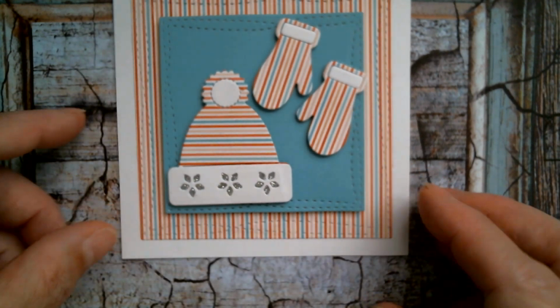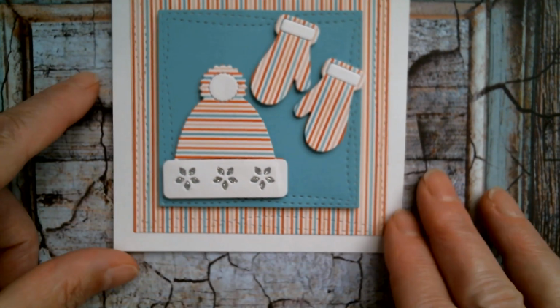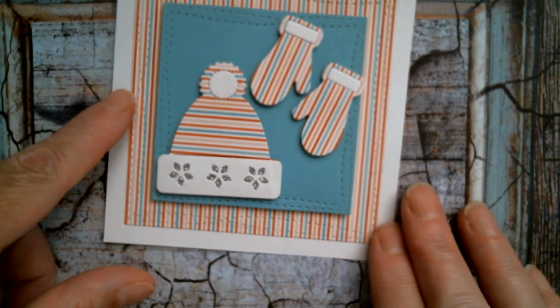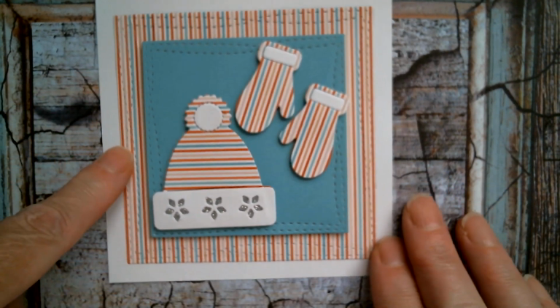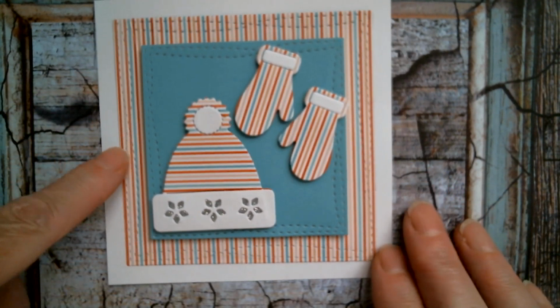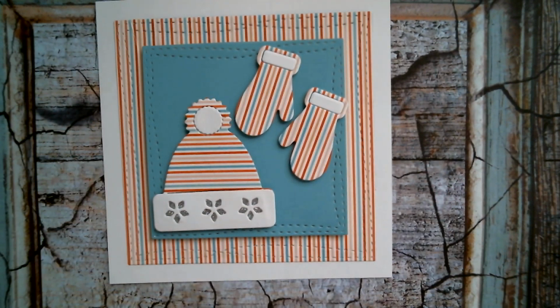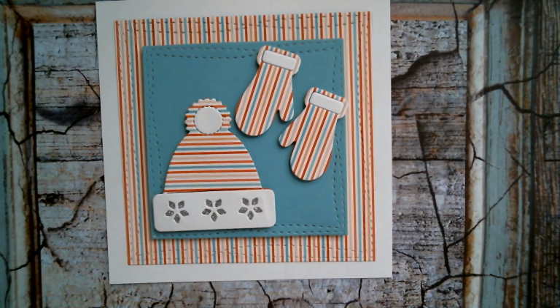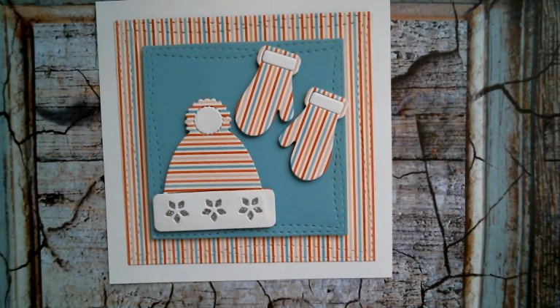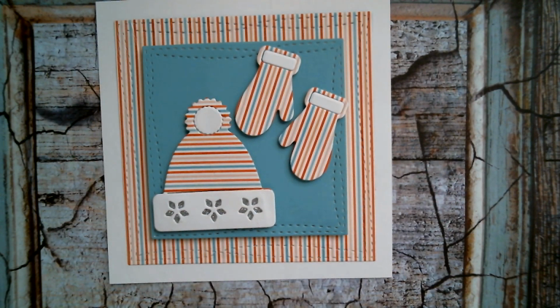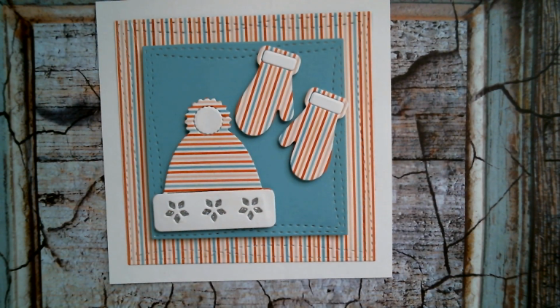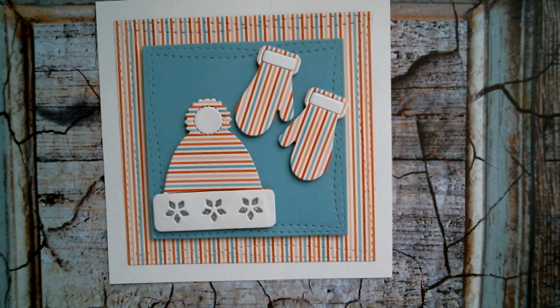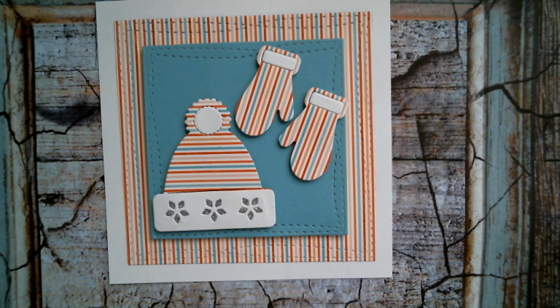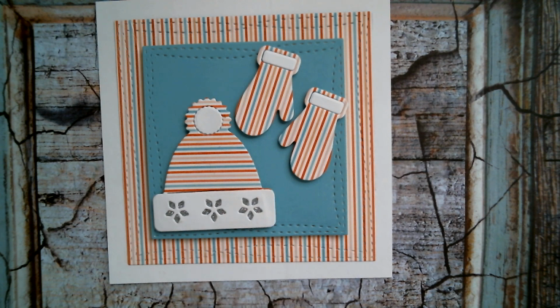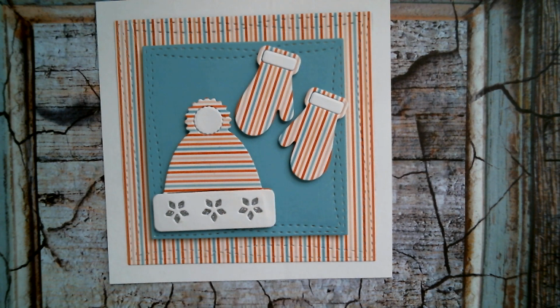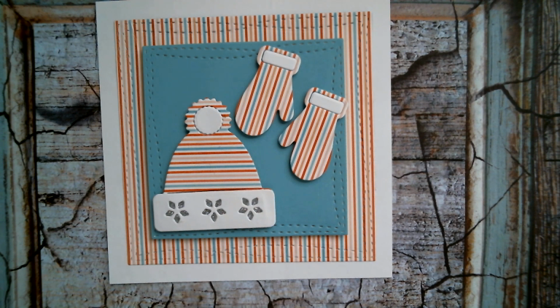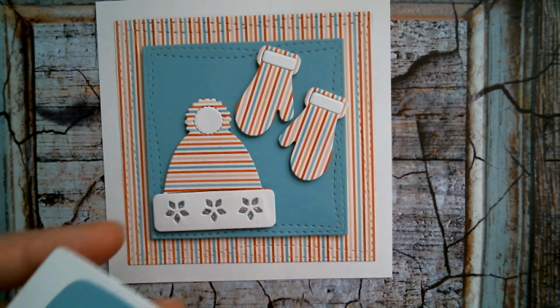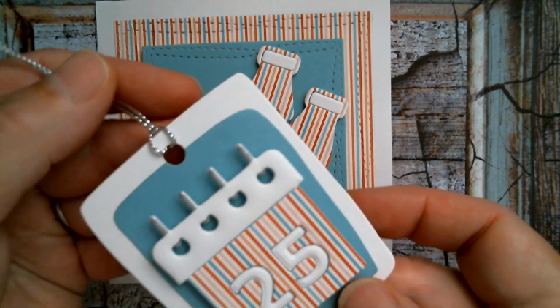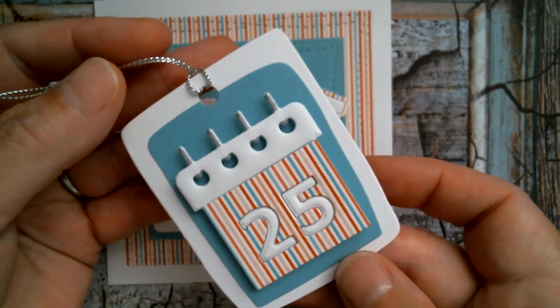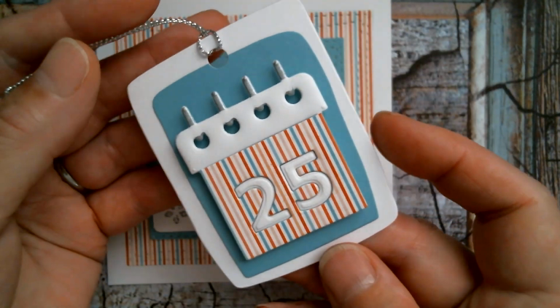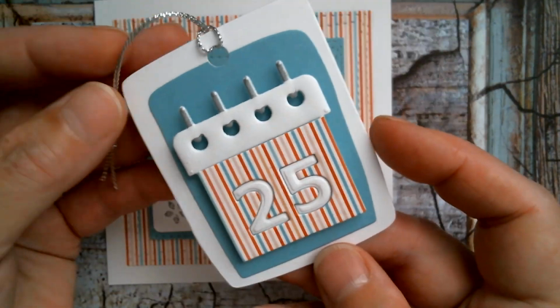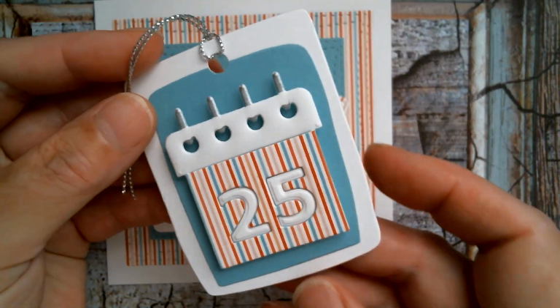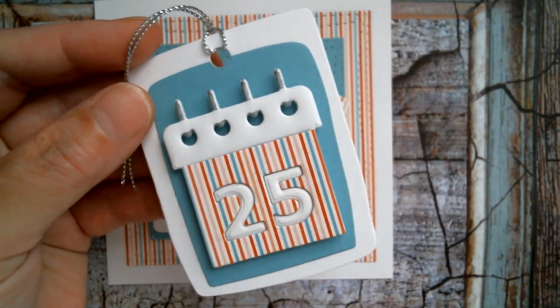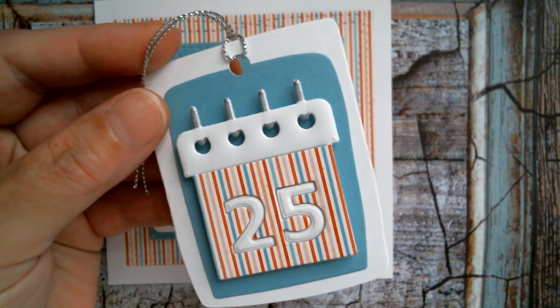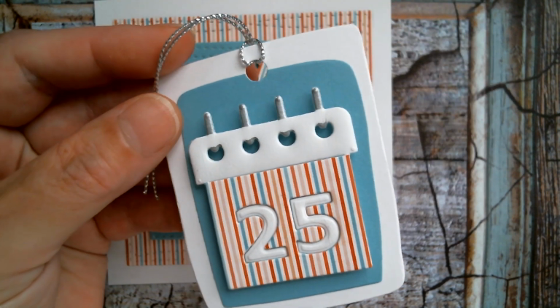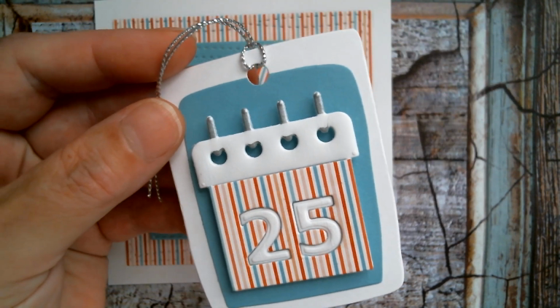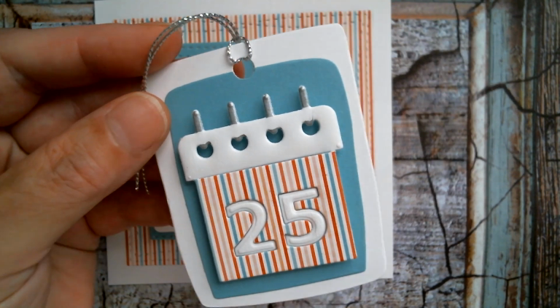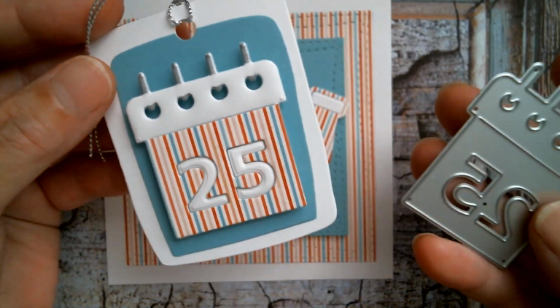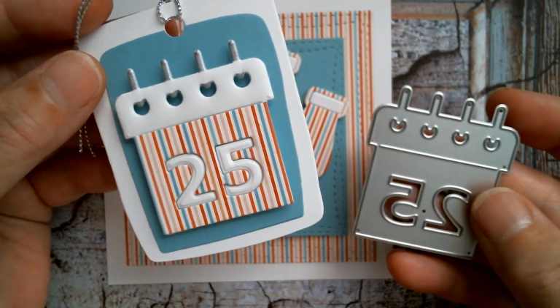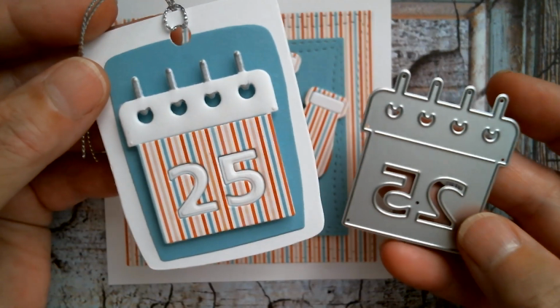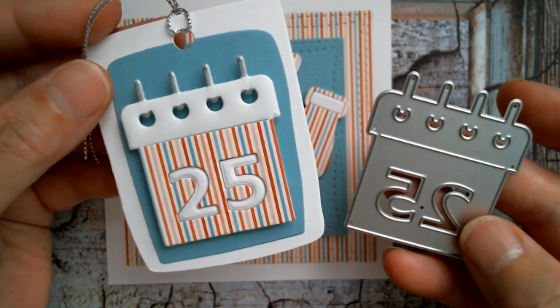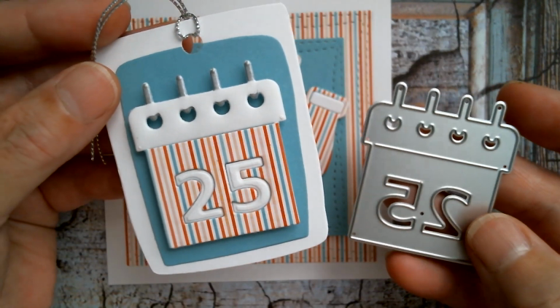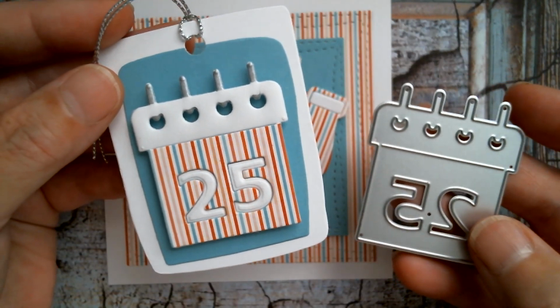Well one of the things that I made last night was a matching tag that could go onto a gift, and I used the small calendar in that set.